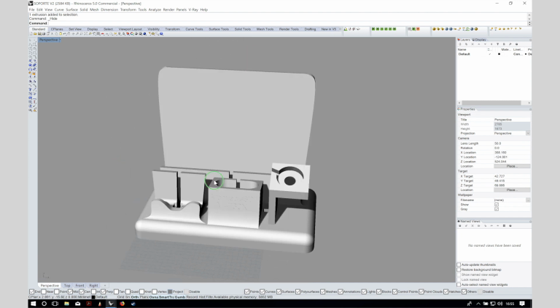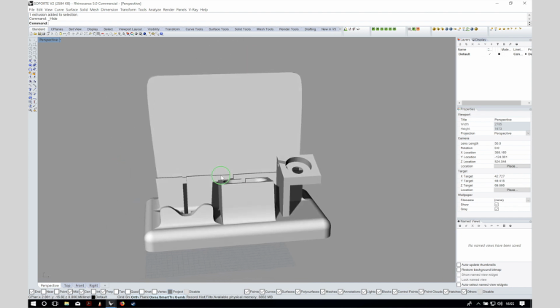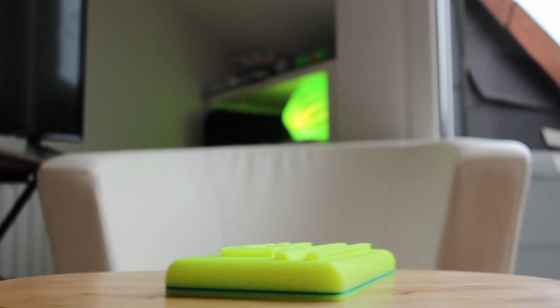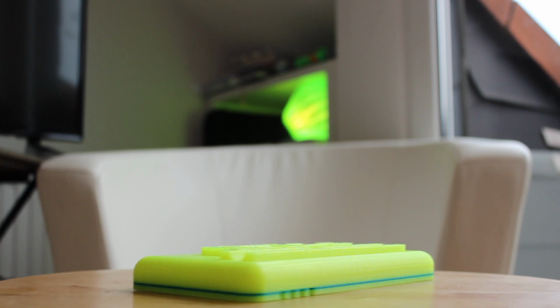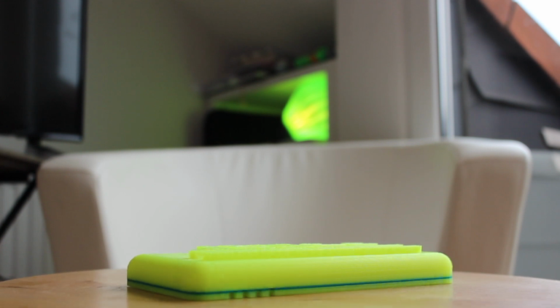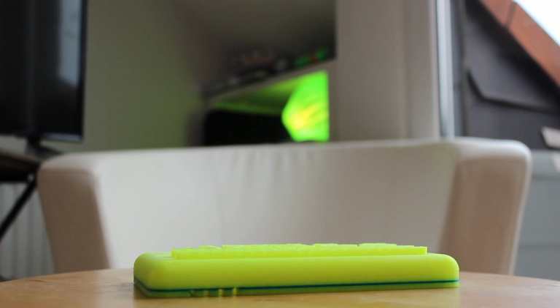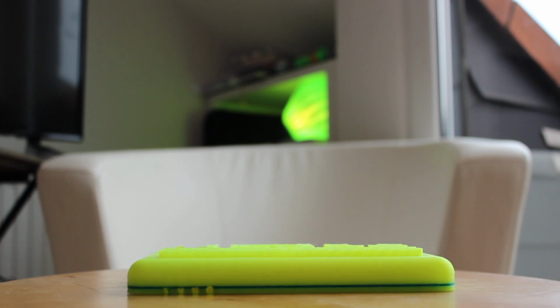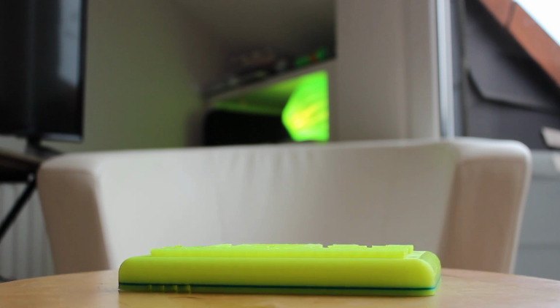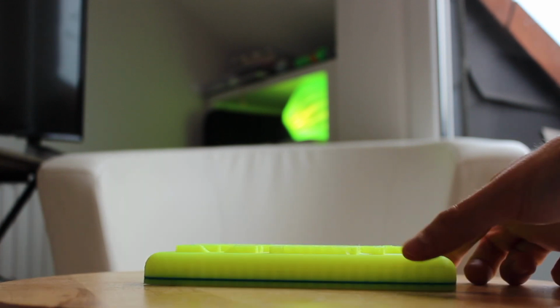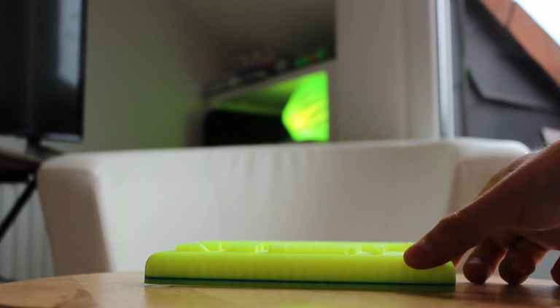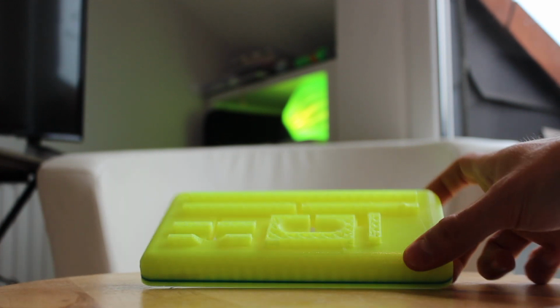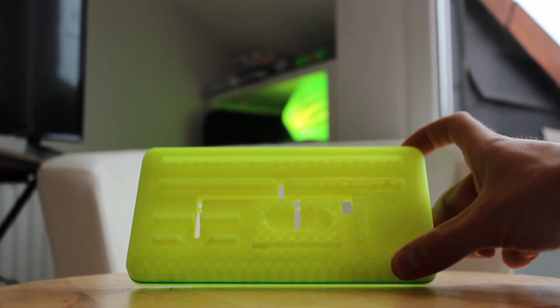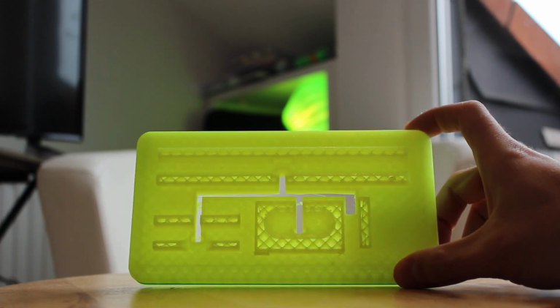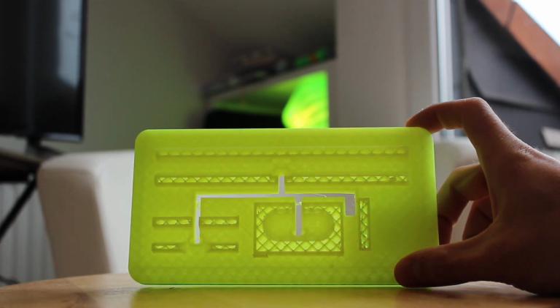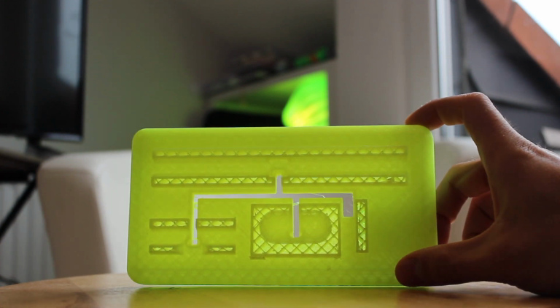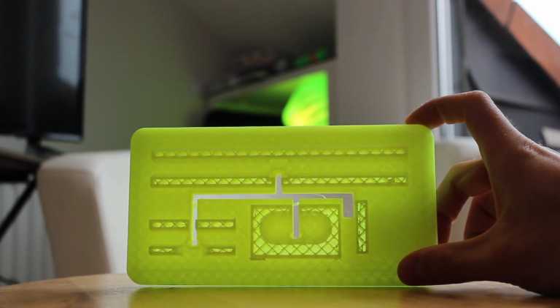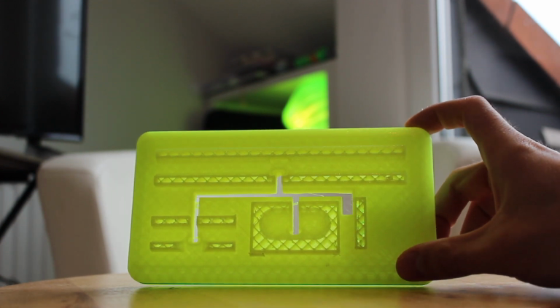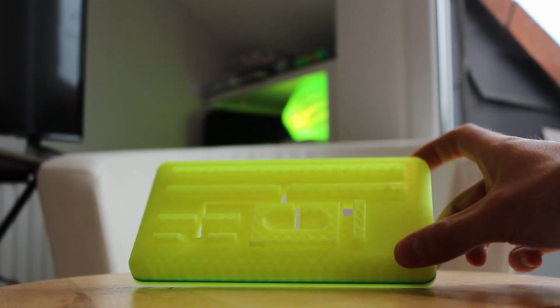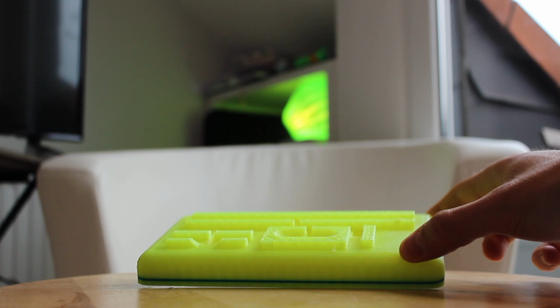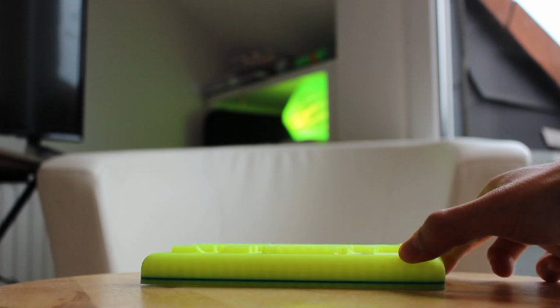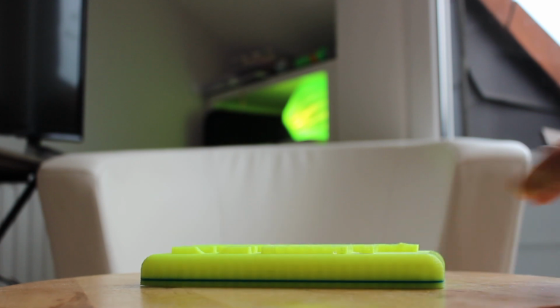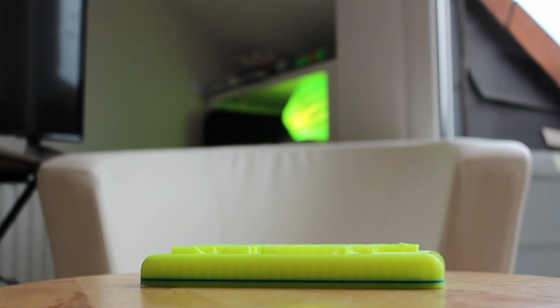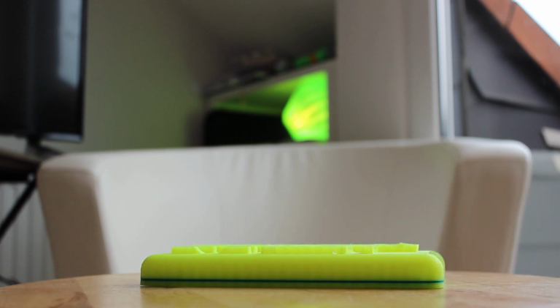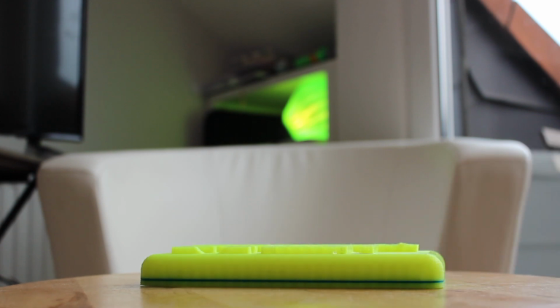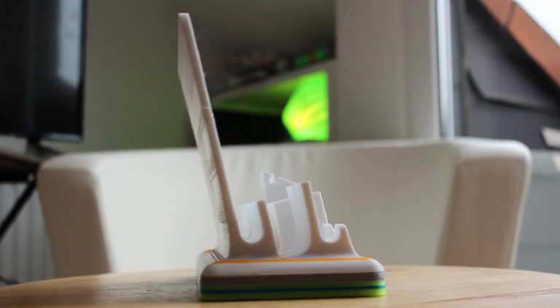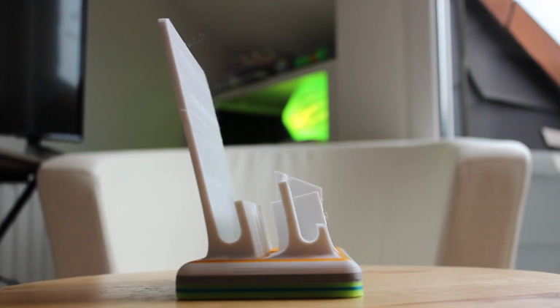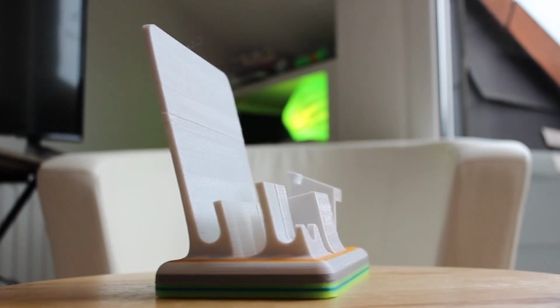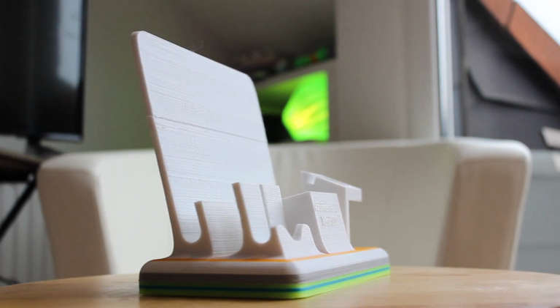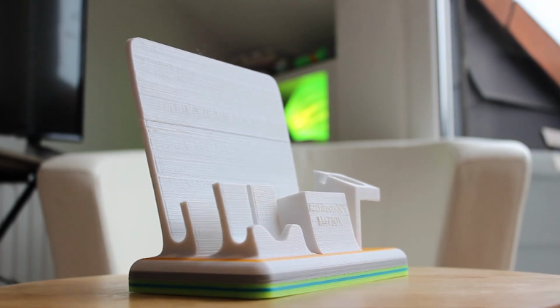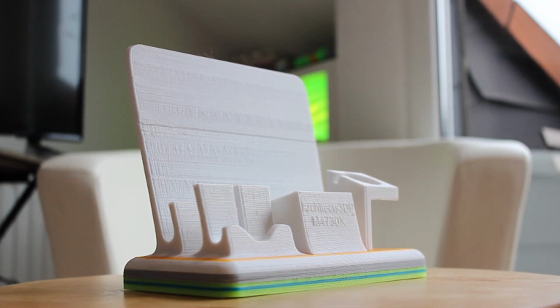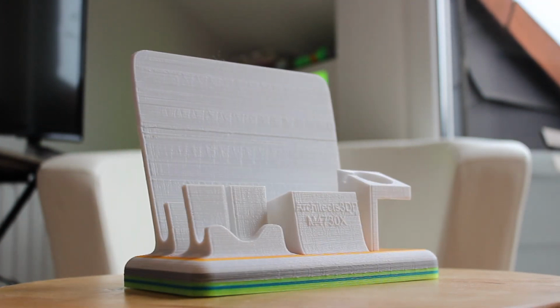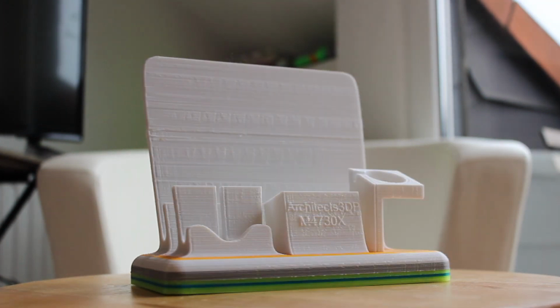The printing time was about 16 hours, plus the 10 hours wasted in my first attempt where I got a fail and I had to start from zero. After the second attempt, we got this result.